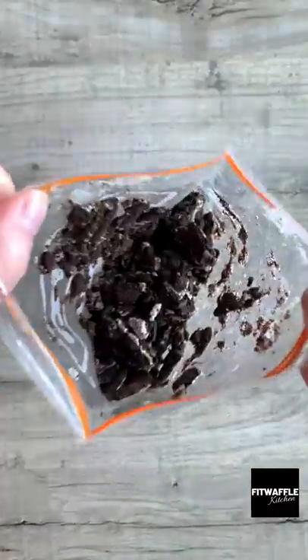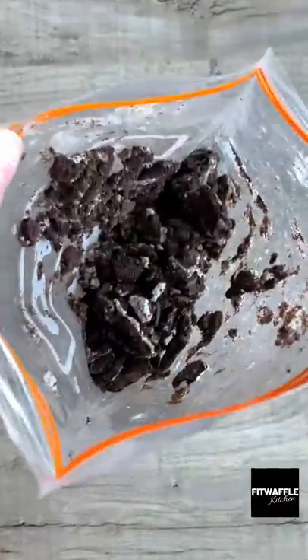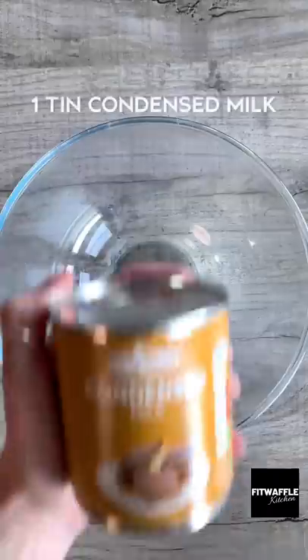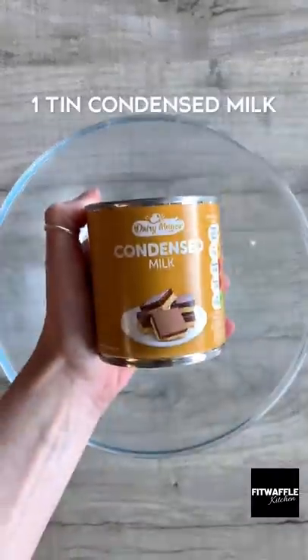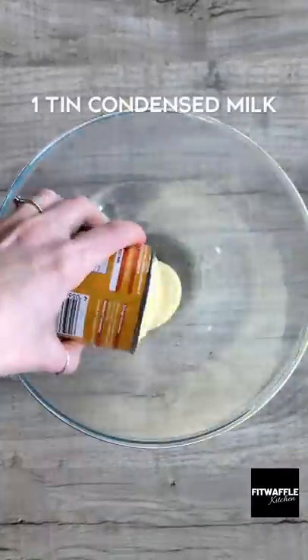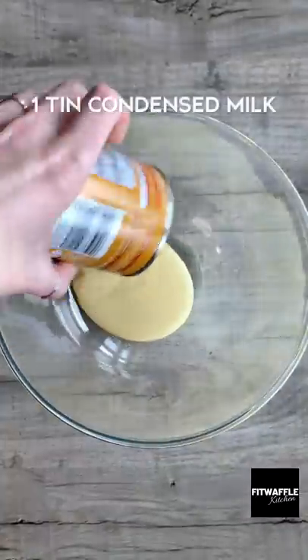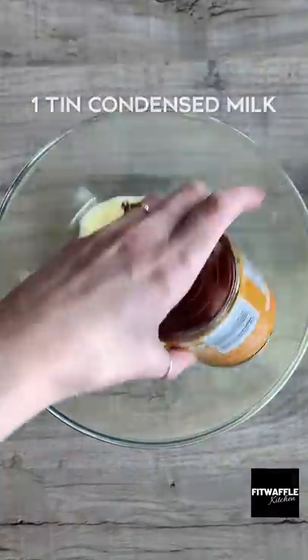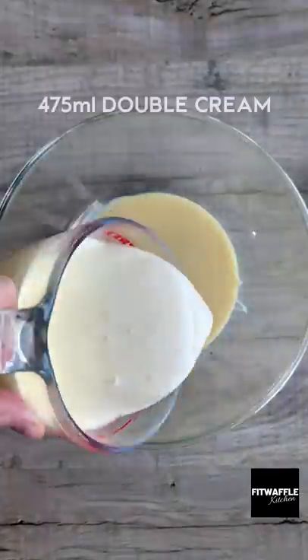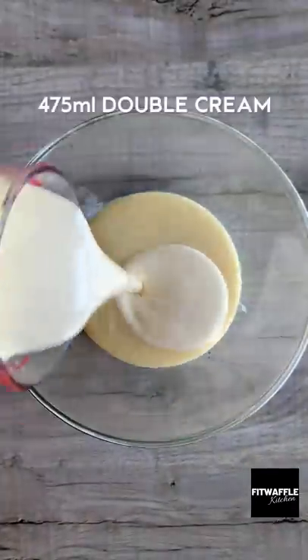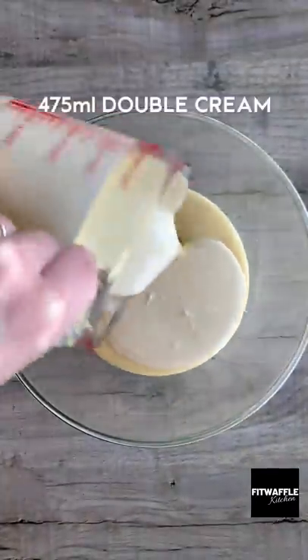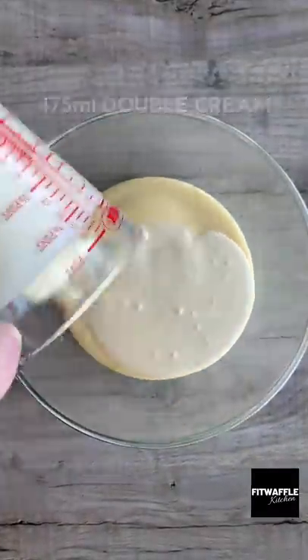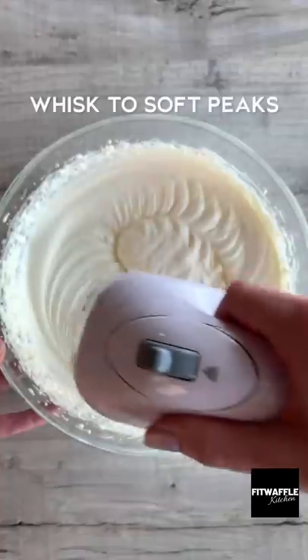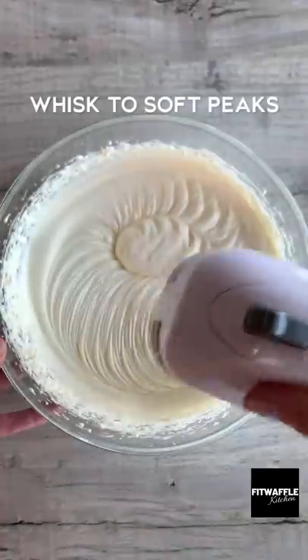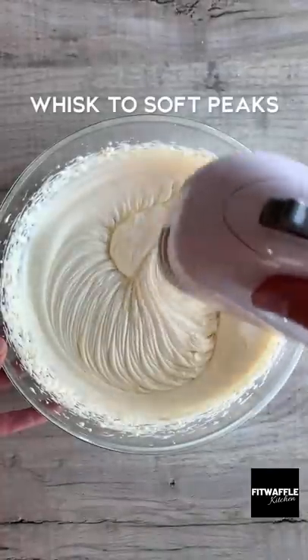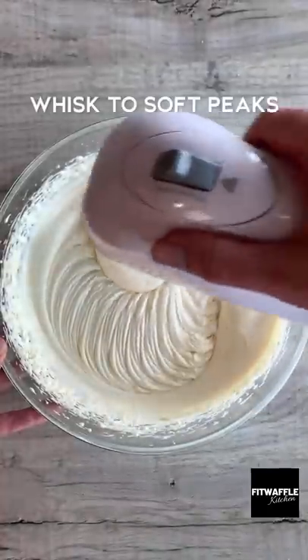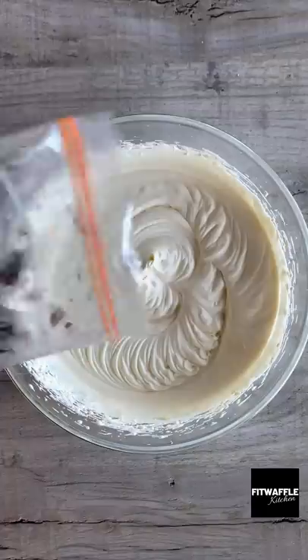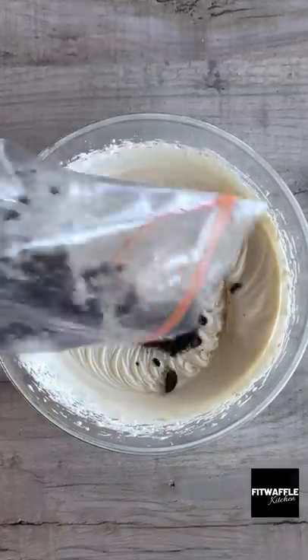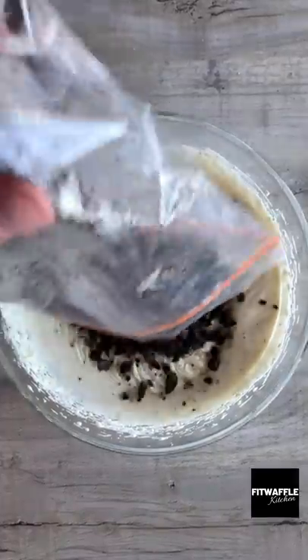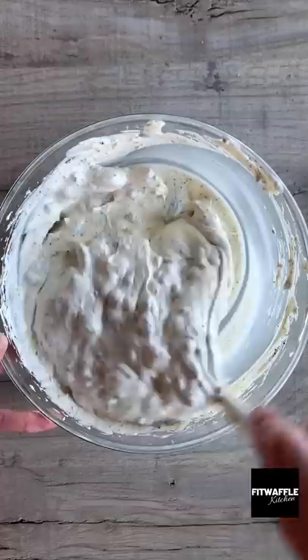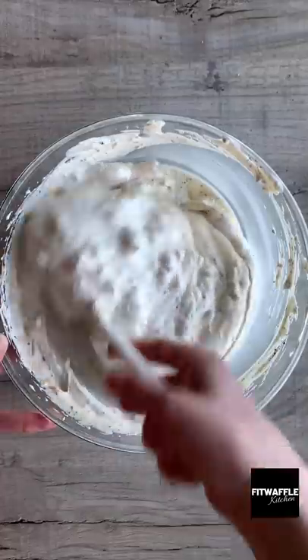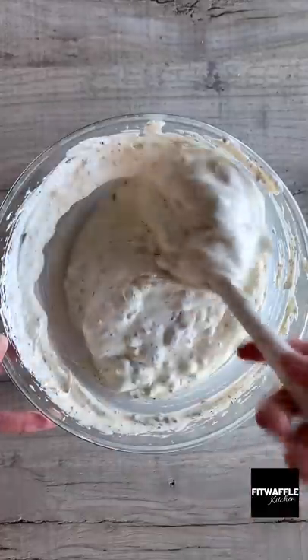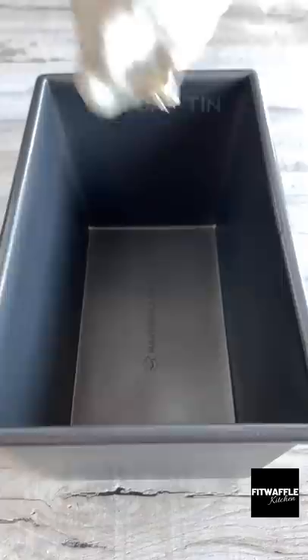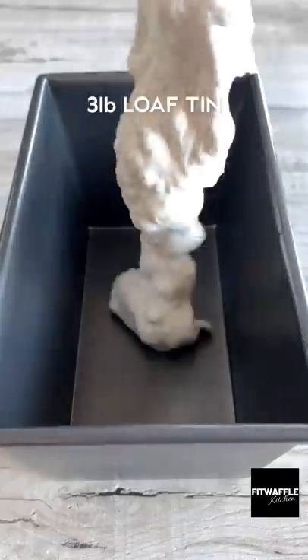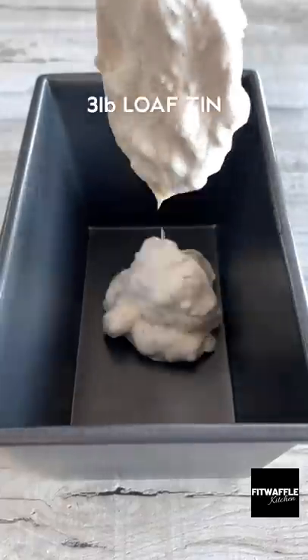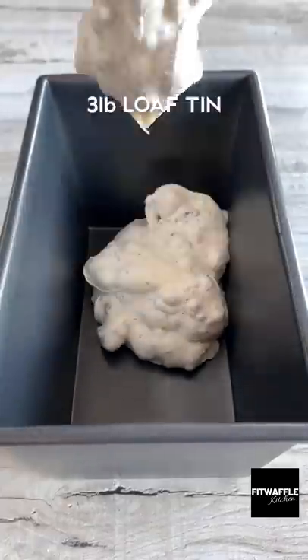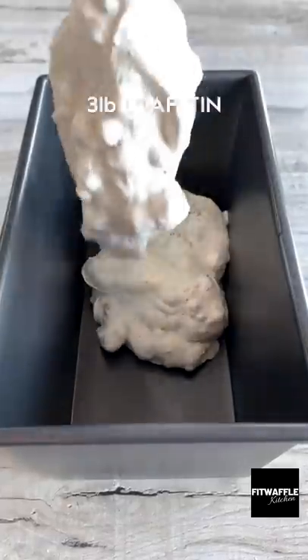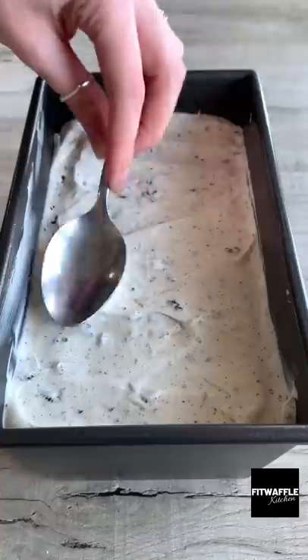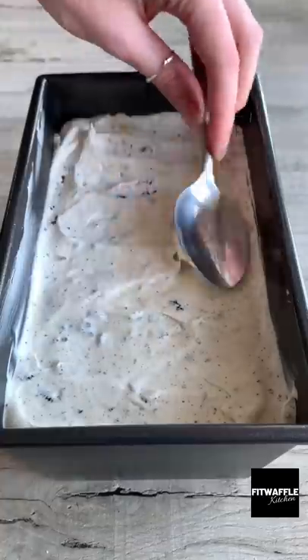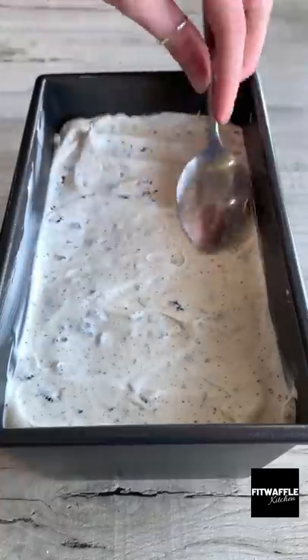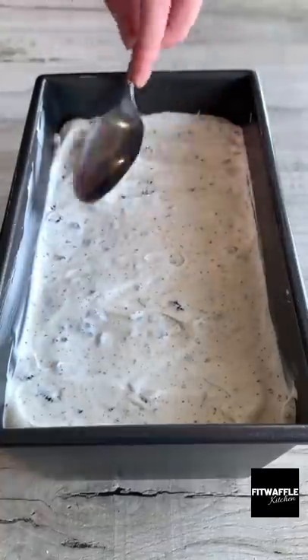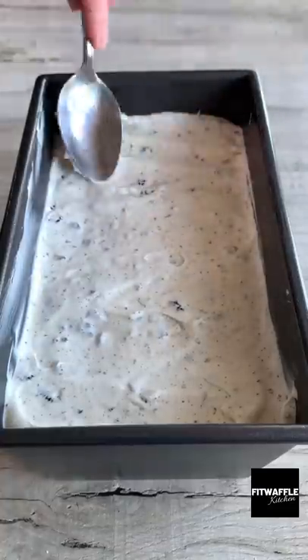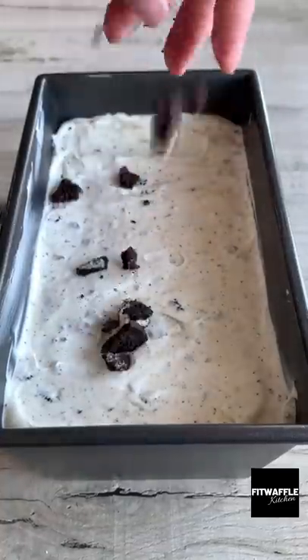First, crush up your Oreos and set these aside. Then add condensed milk and double cream to a bowl and whisk to form soft peaks. Fold in the crushed Oreos, saving some for the top, then scoop the mix into a loaf tin and smooth it out.